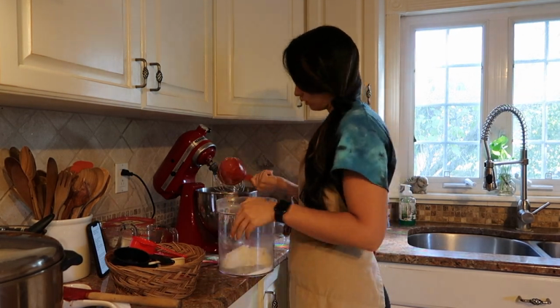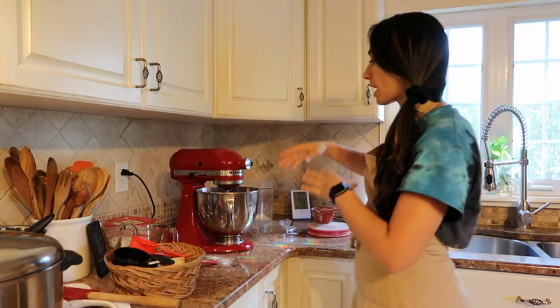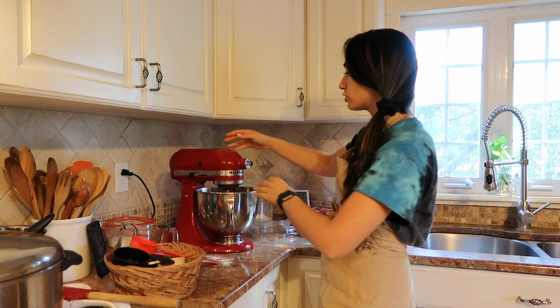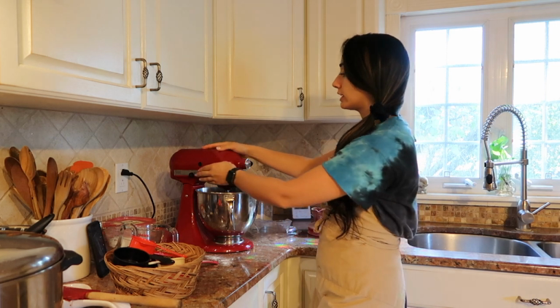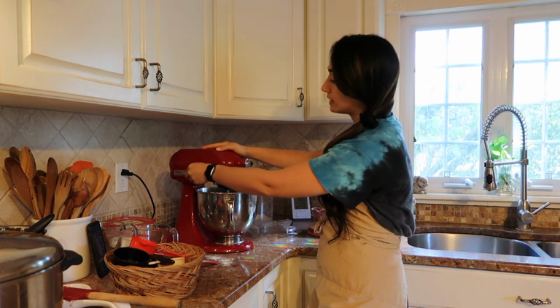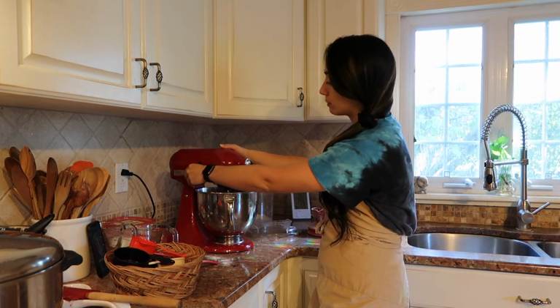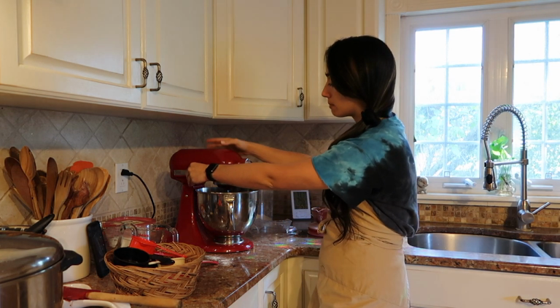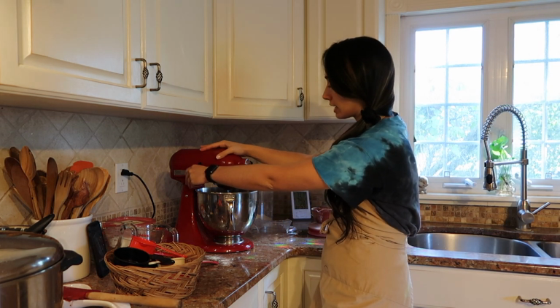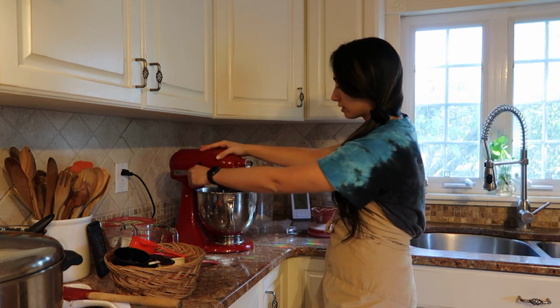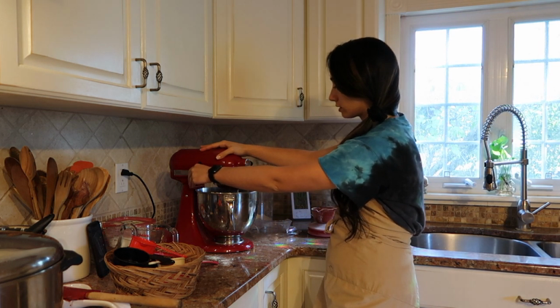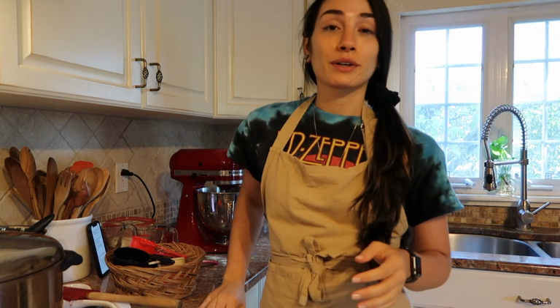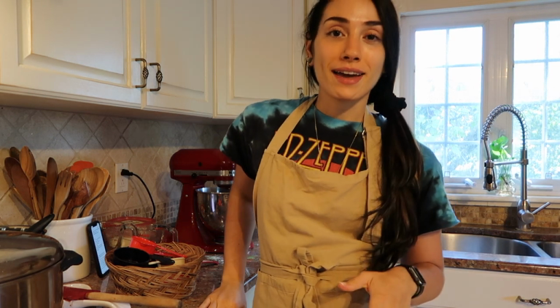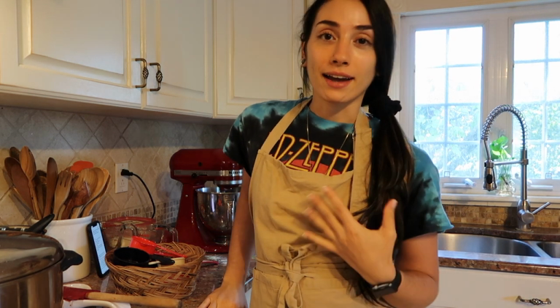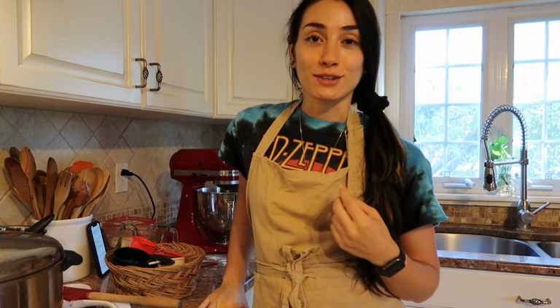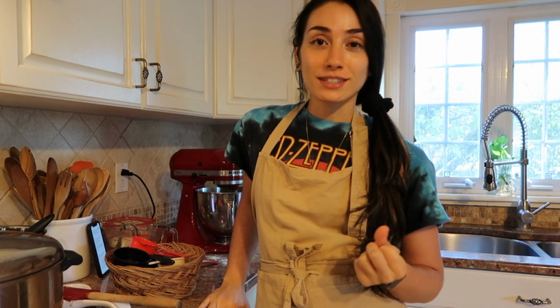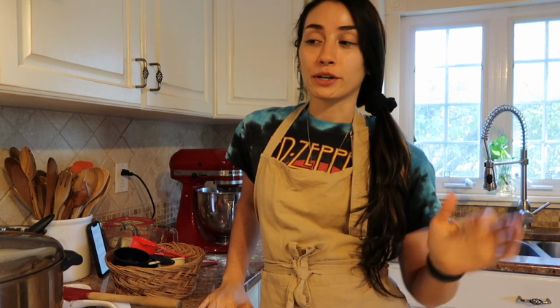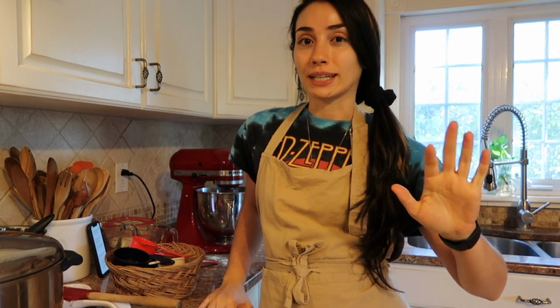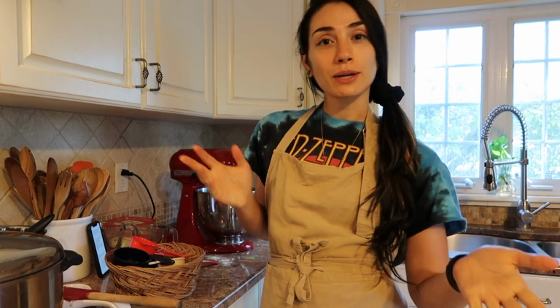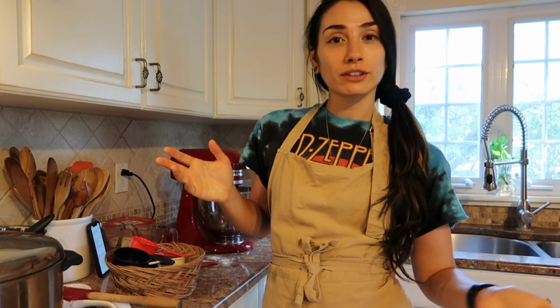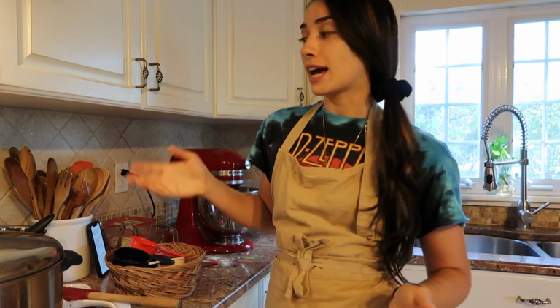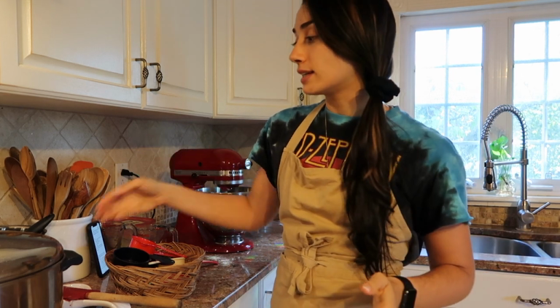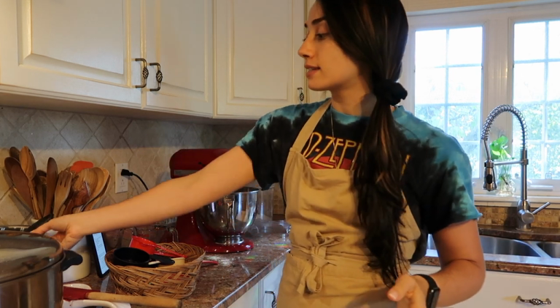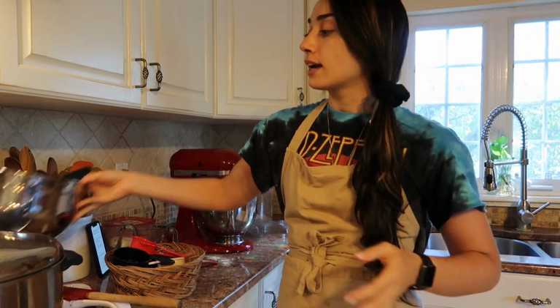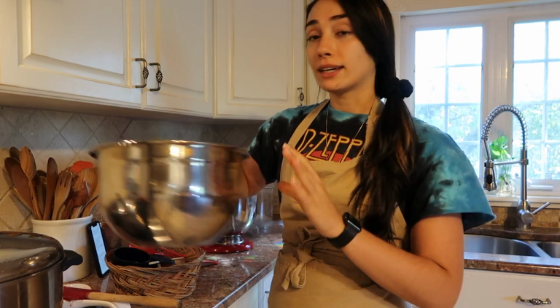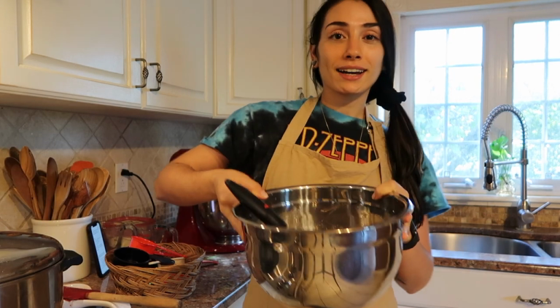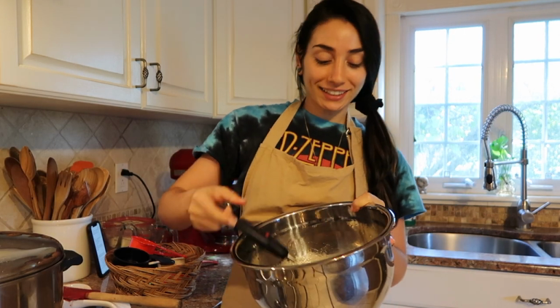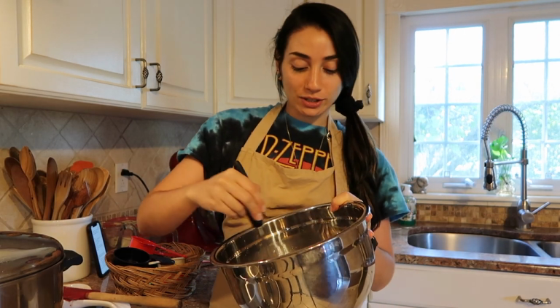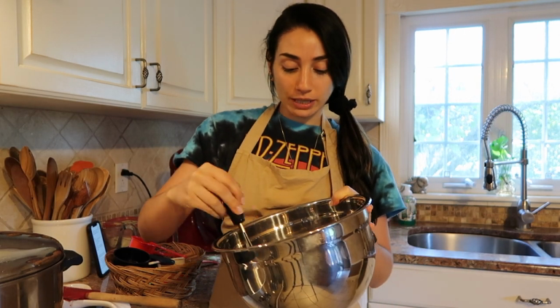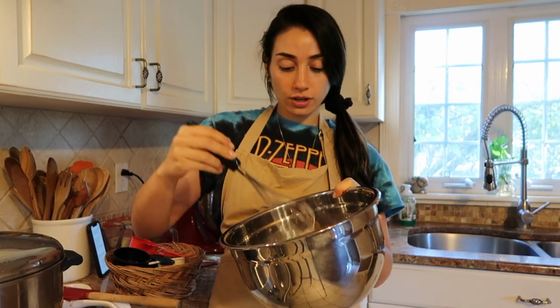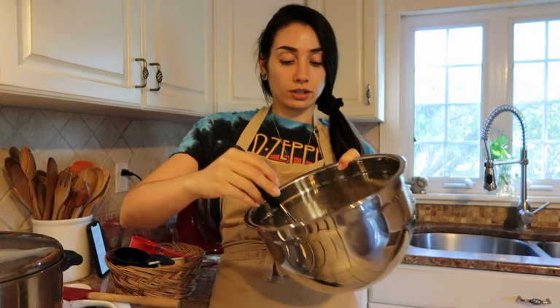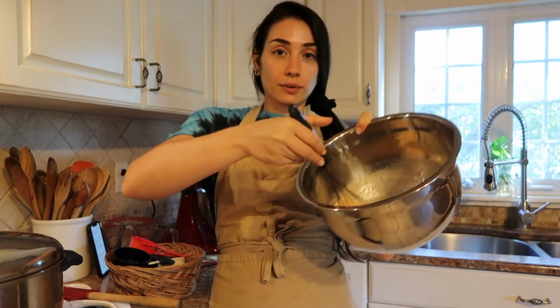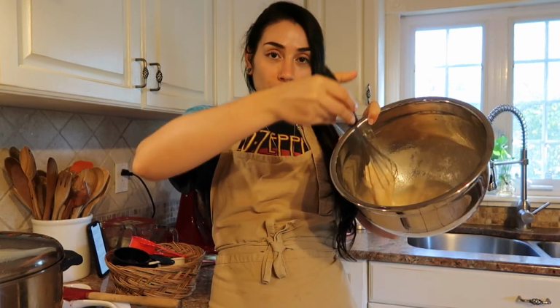So I have all my dry ingredients in here and I'm just going to mix them together. Then we're going to go ahead and add a softened stick of butter and some of the other wet ingredients, as well as this egg, which is pretty much good to go at this point.